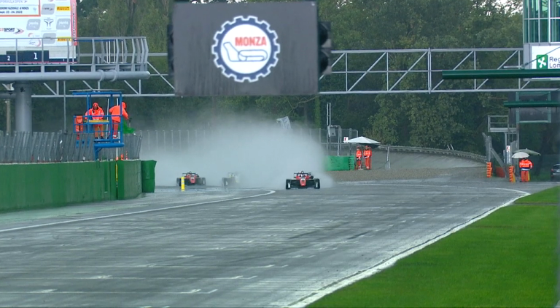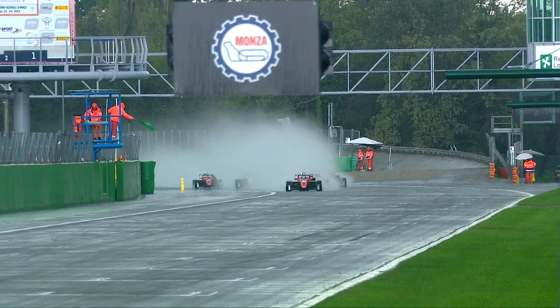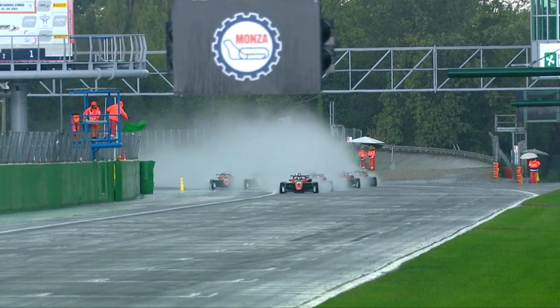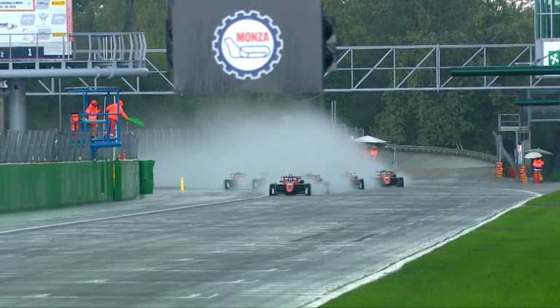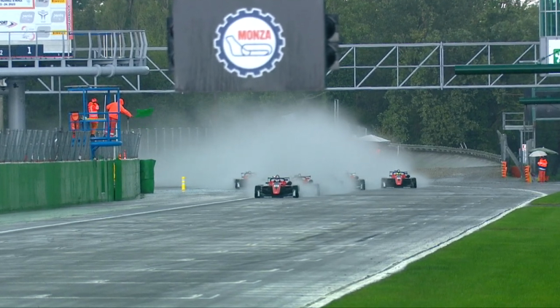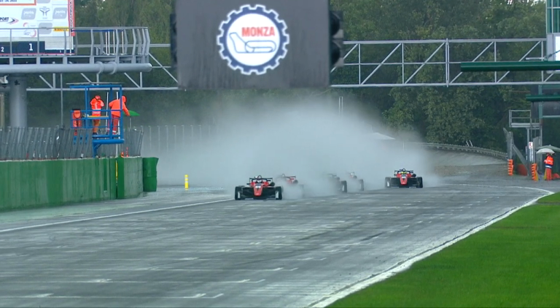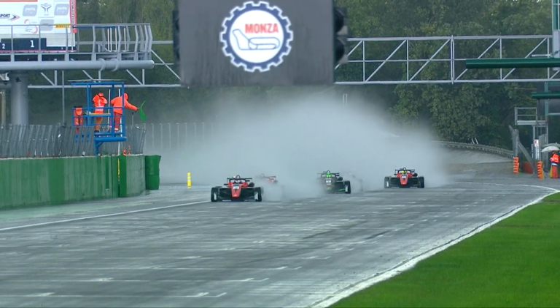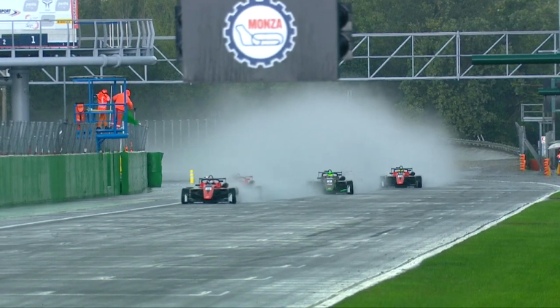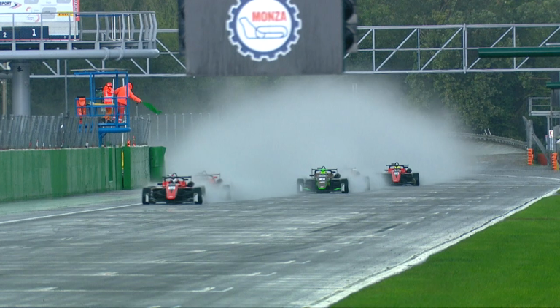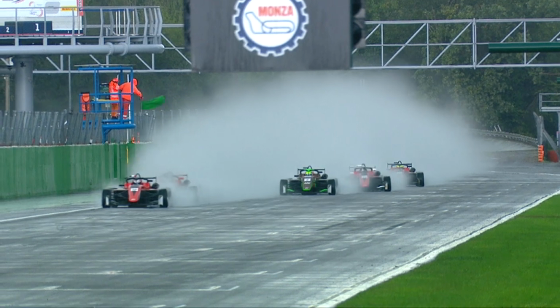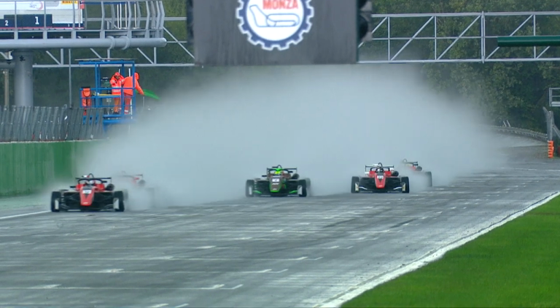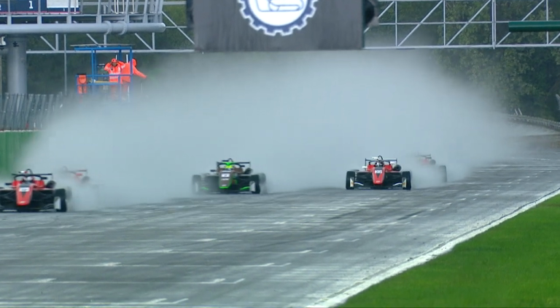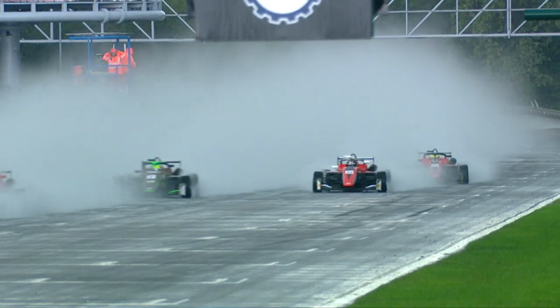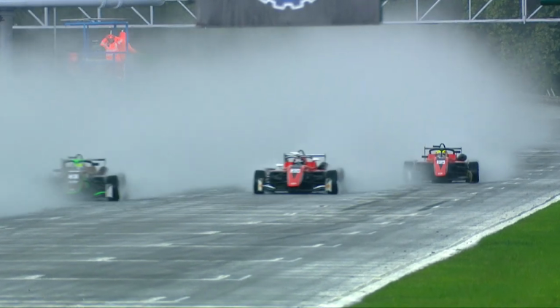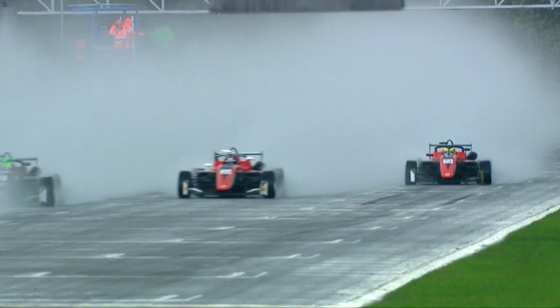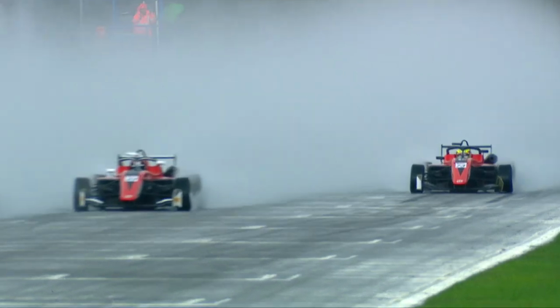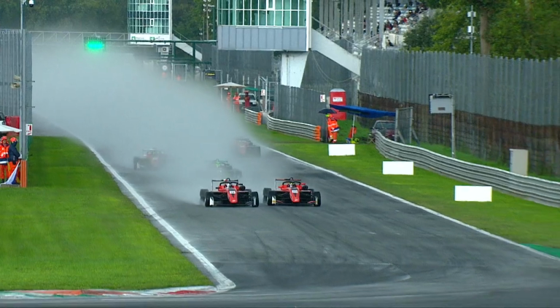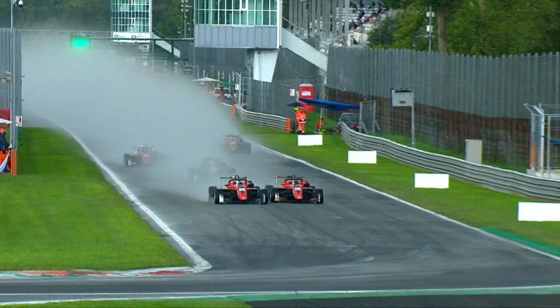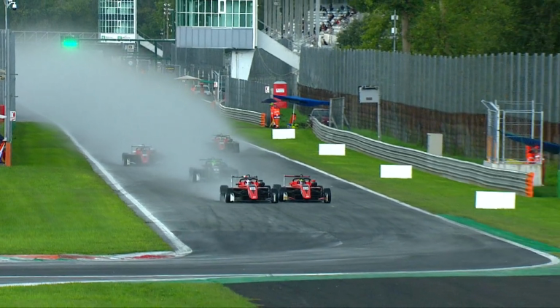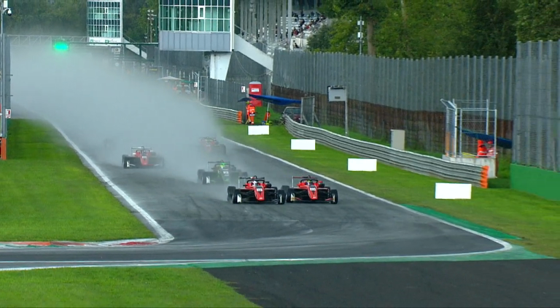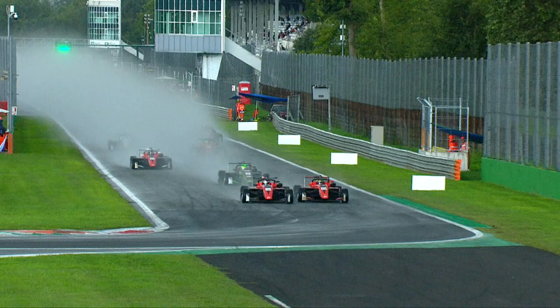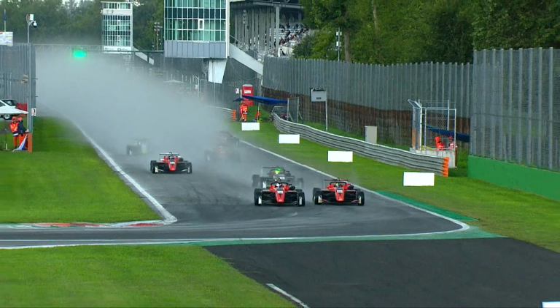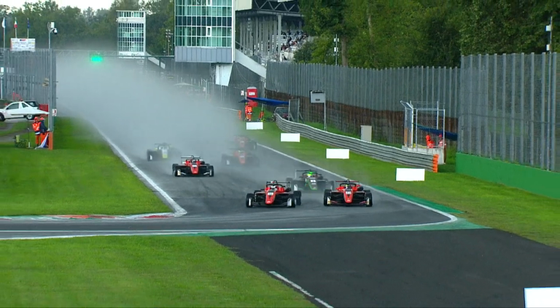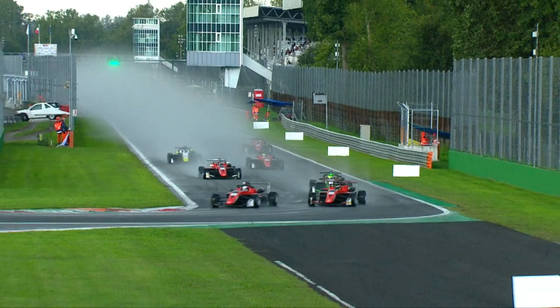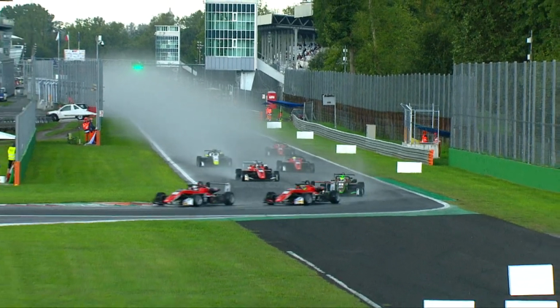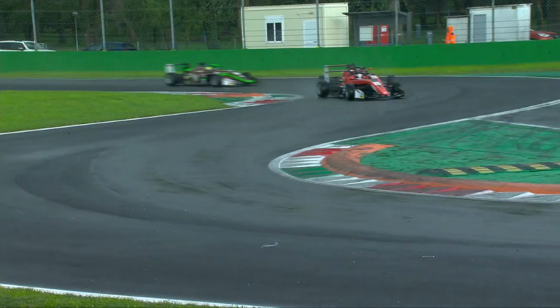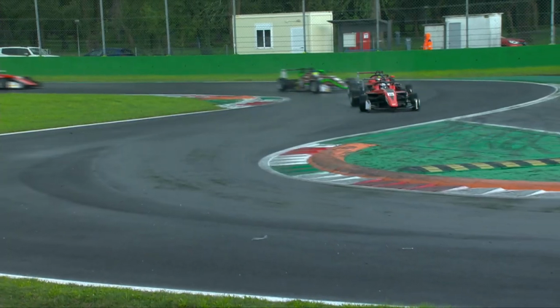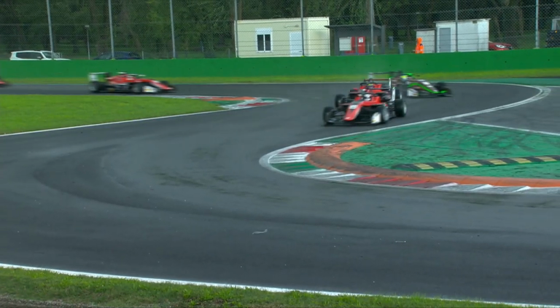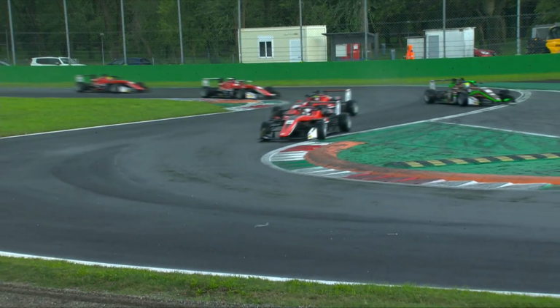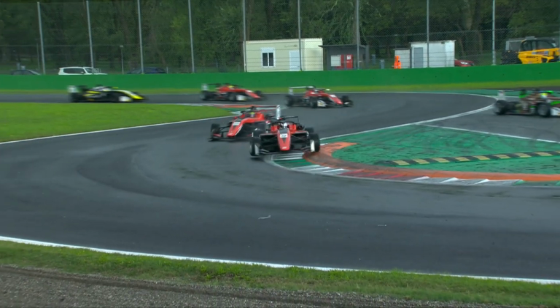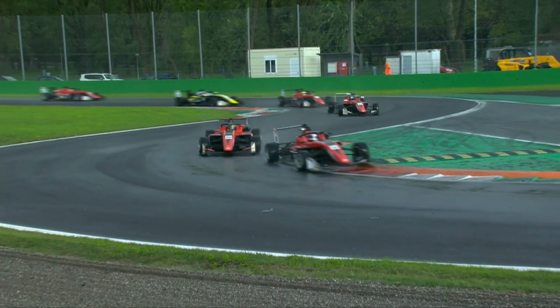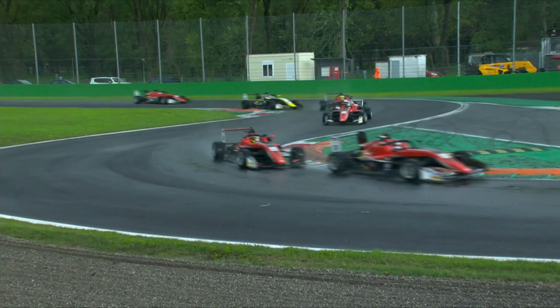As the race went on and we got back underway under green flag conditions, it was Norleone who got the best jump of all, but Joshua Dufek wasn't too far away either. A challenge side by side, but Leone with the tighter line heading through towards turn one and turn two.